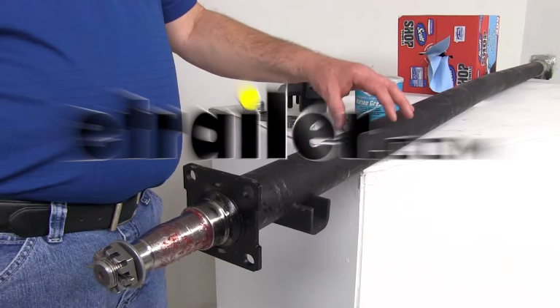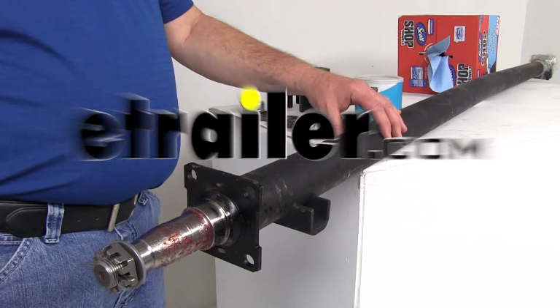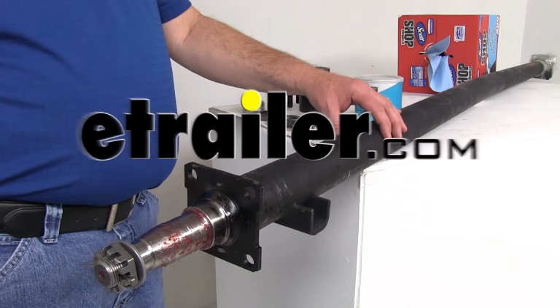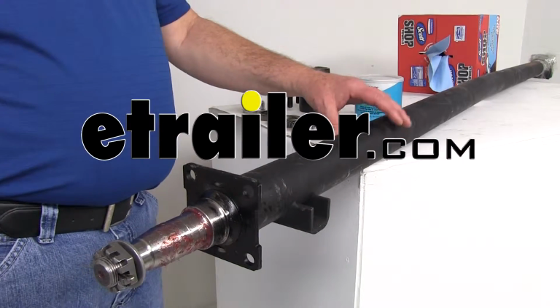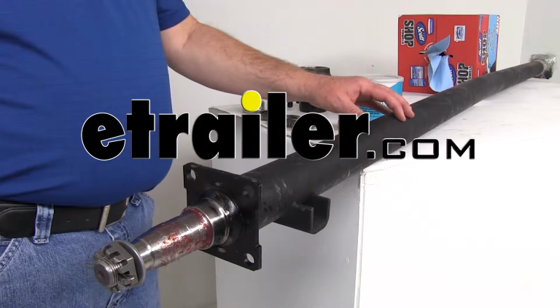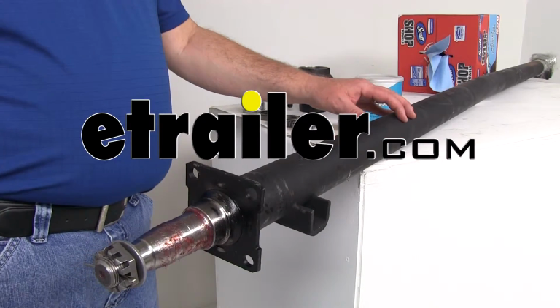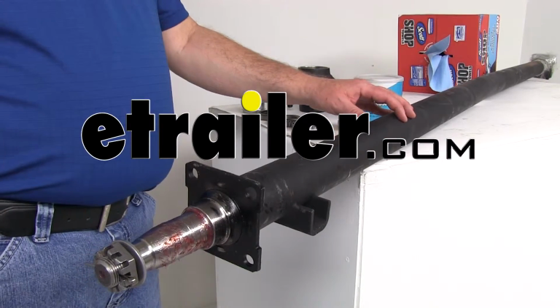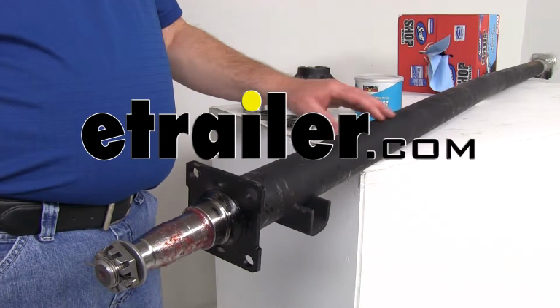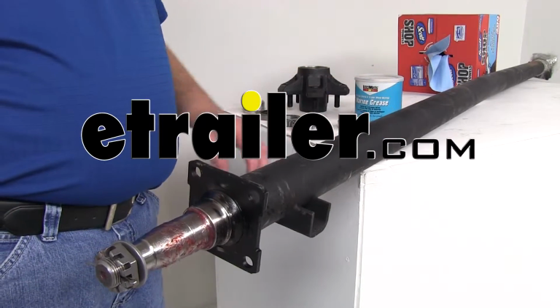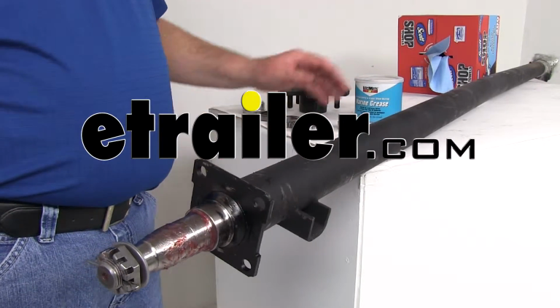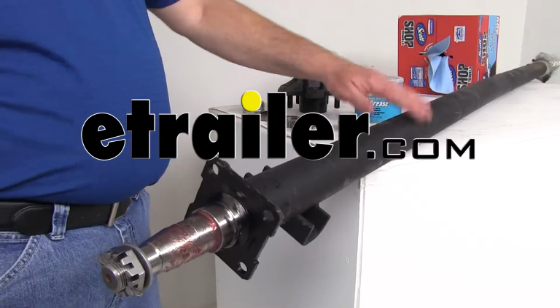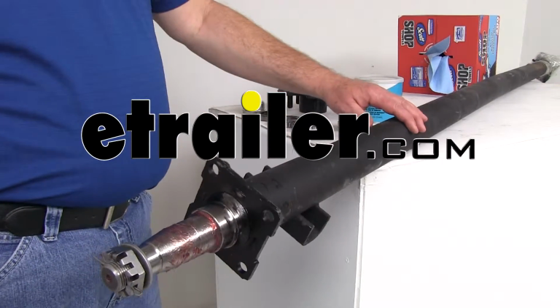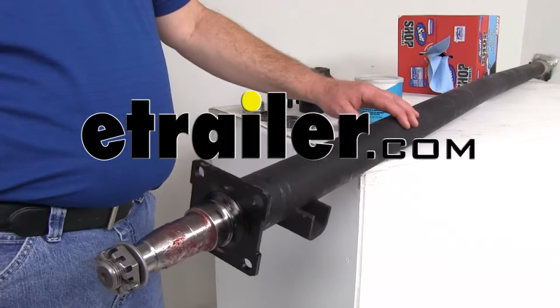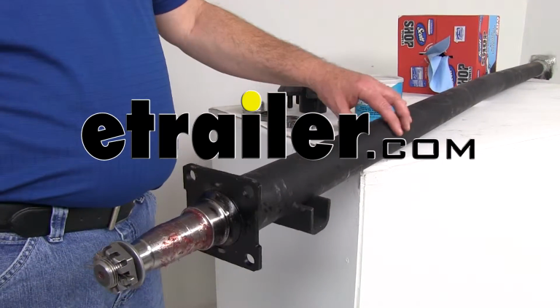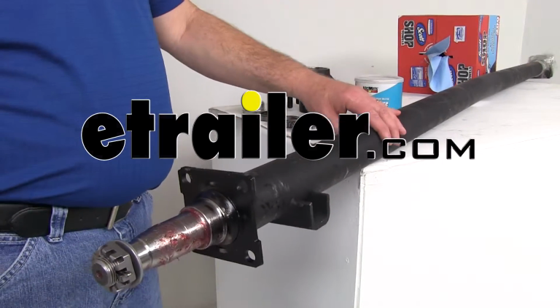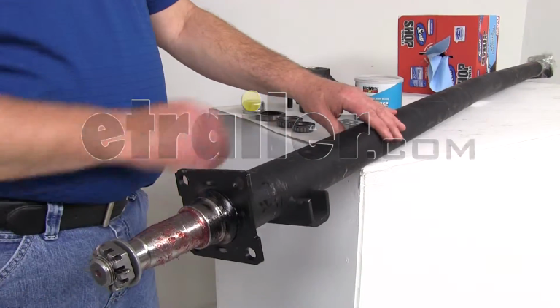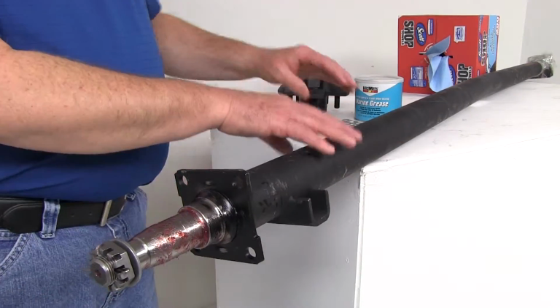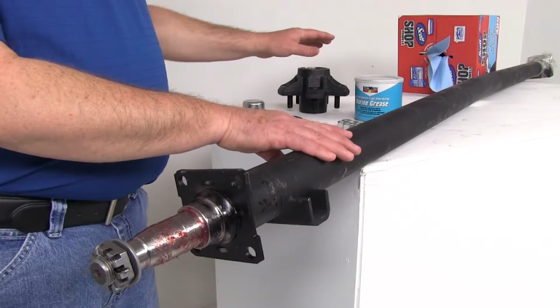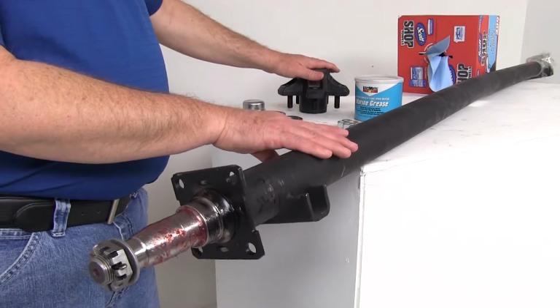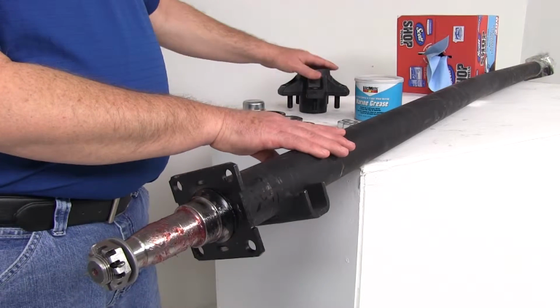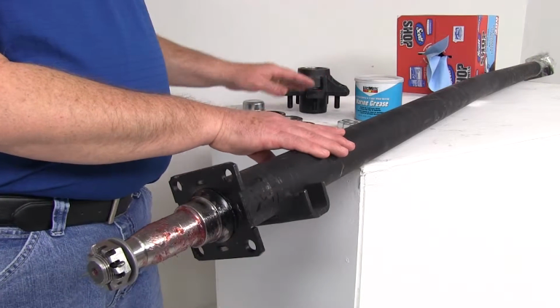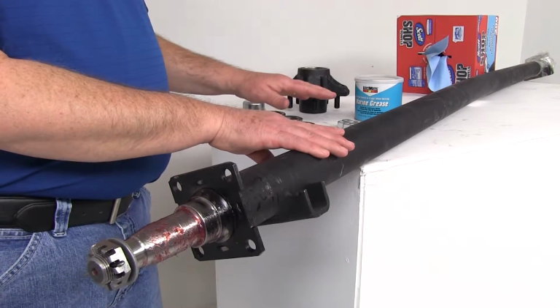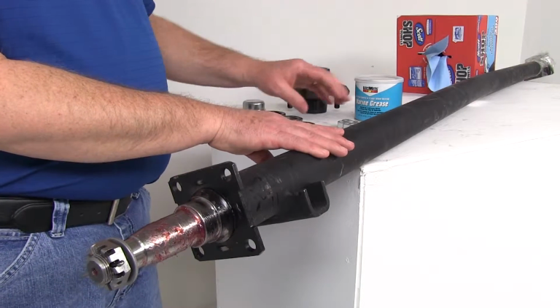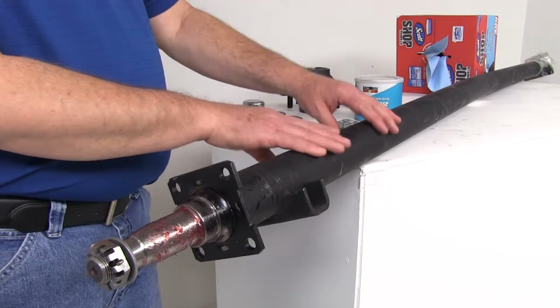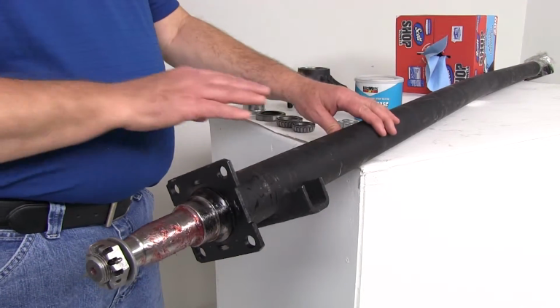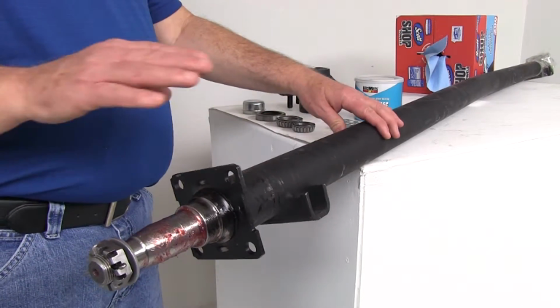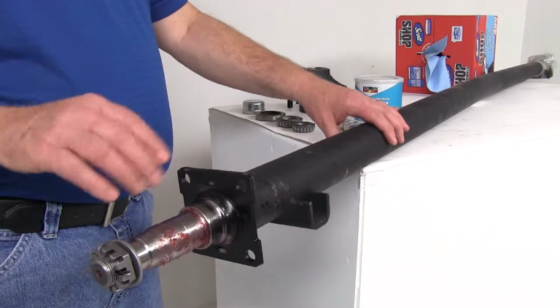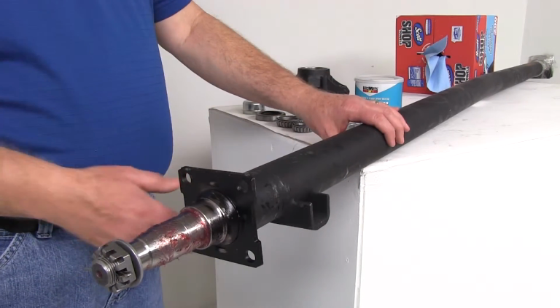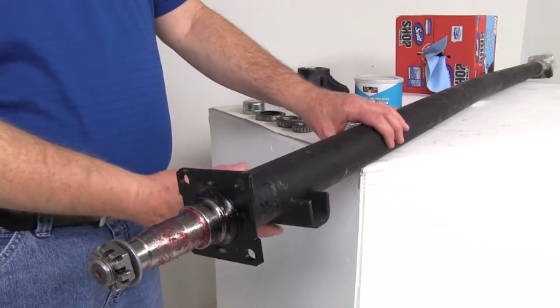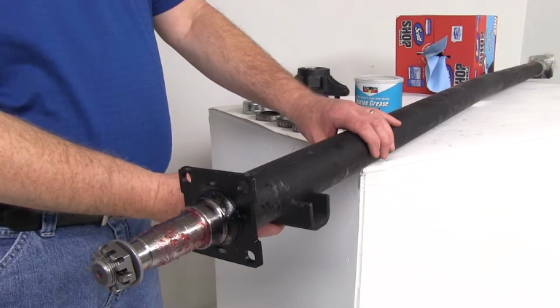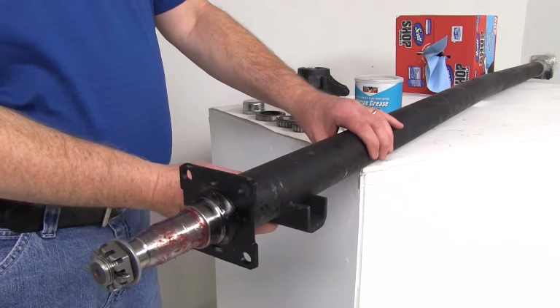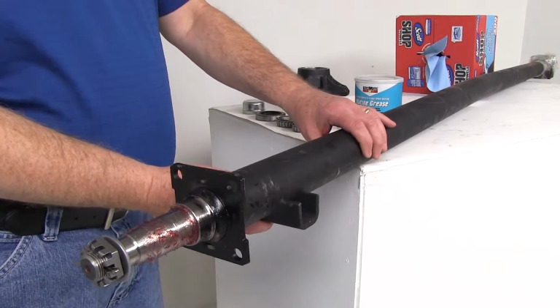Today we're going to do a how-to video on how to install your idler hub and all the parts onto a standard axle.